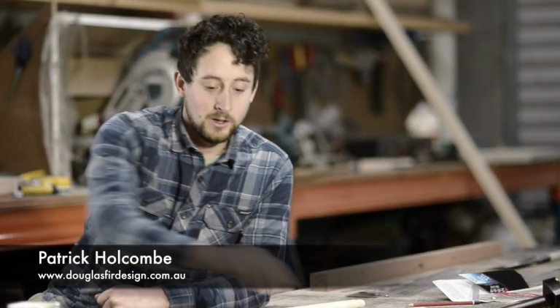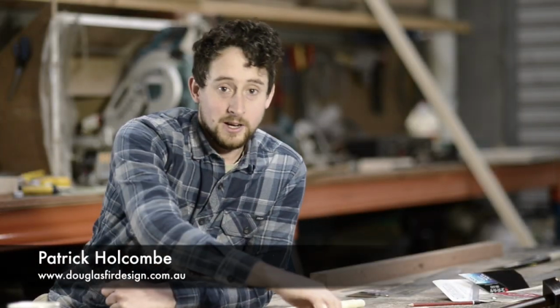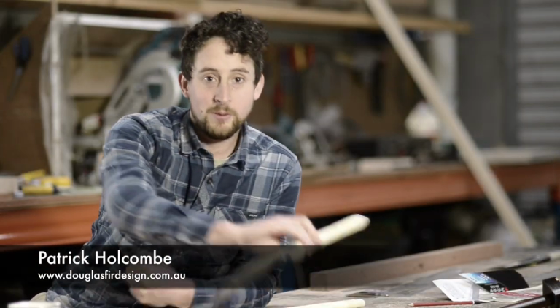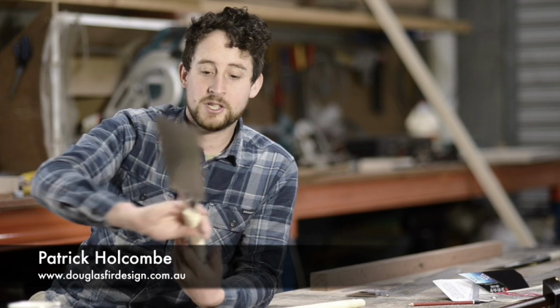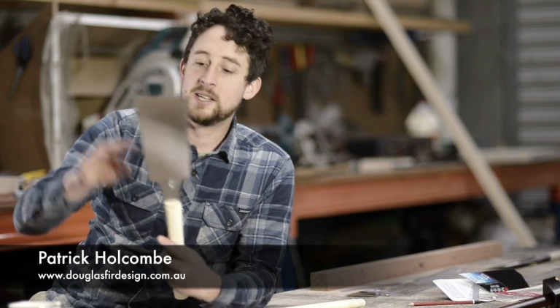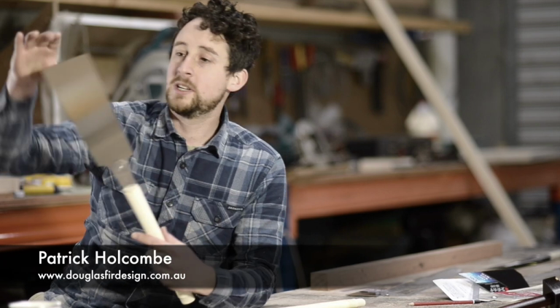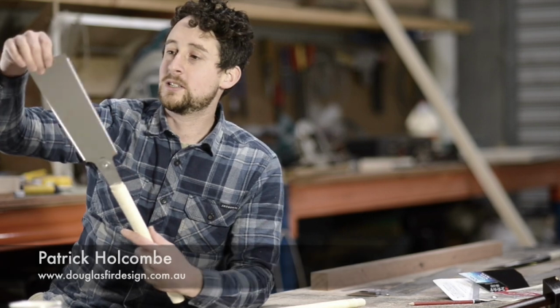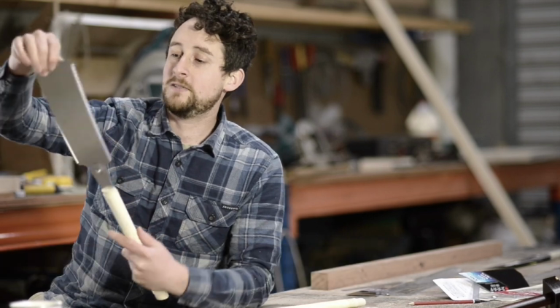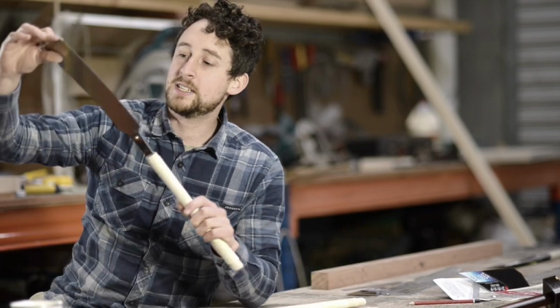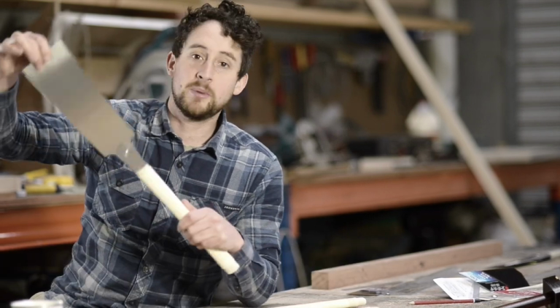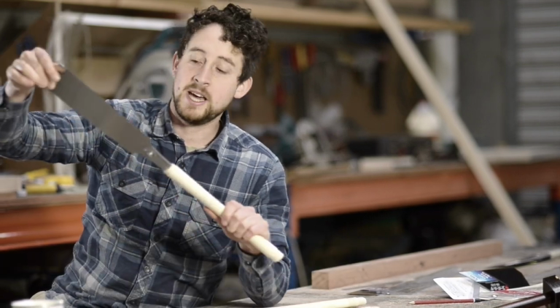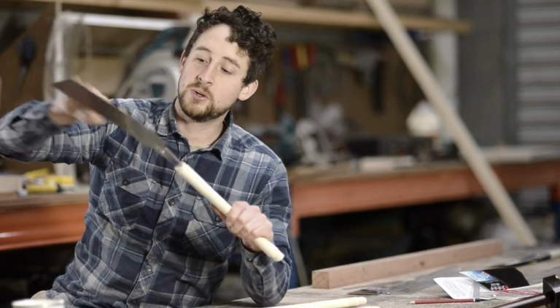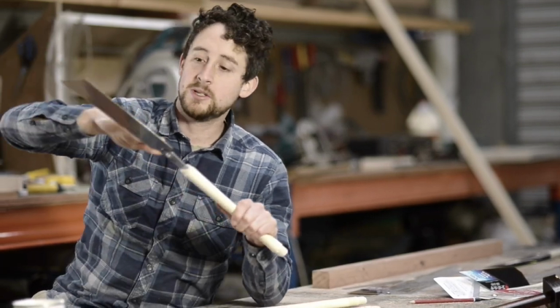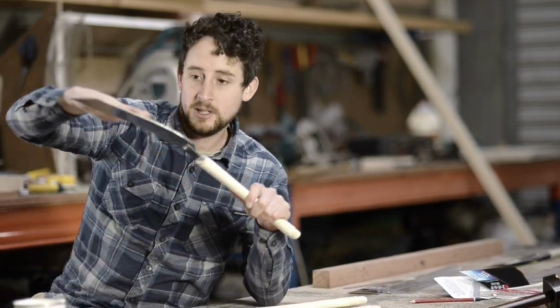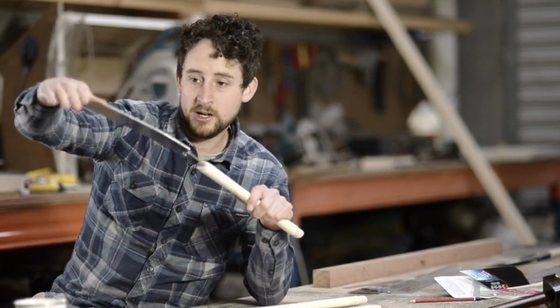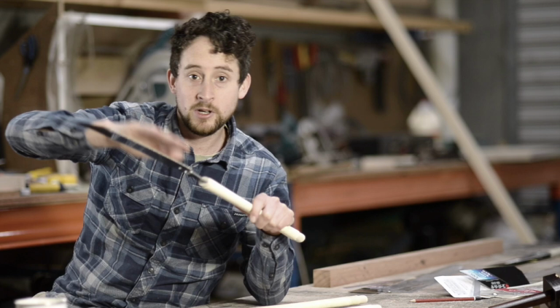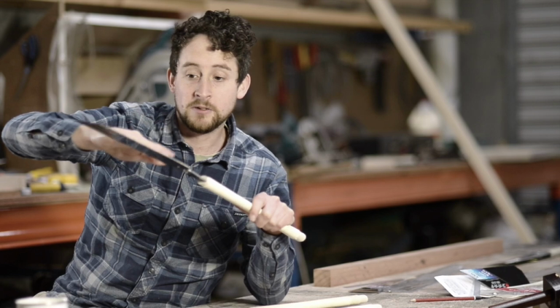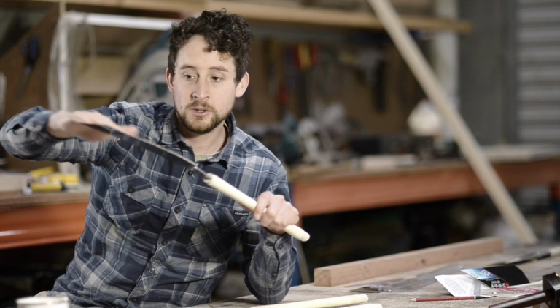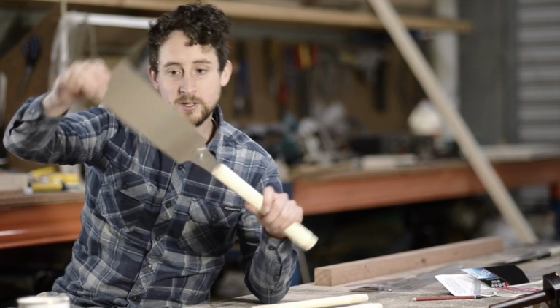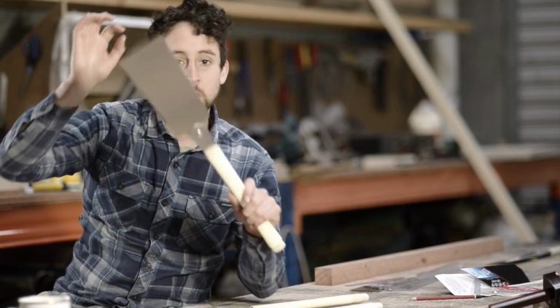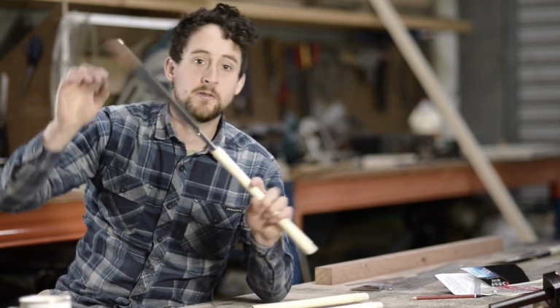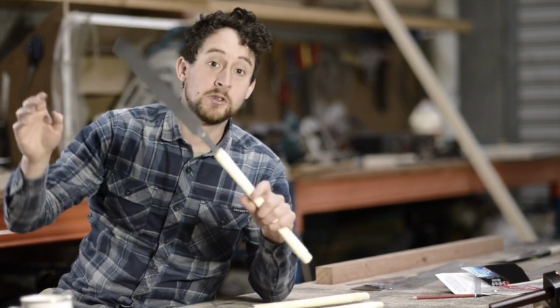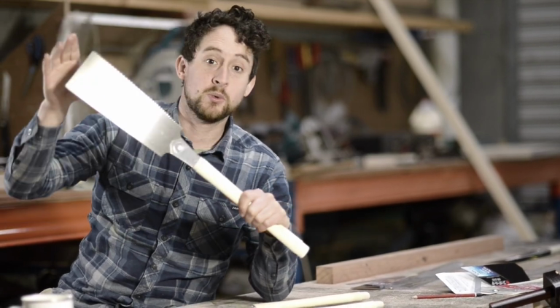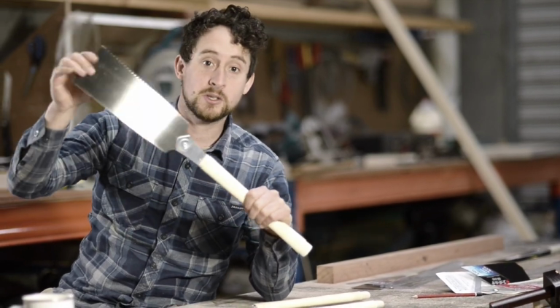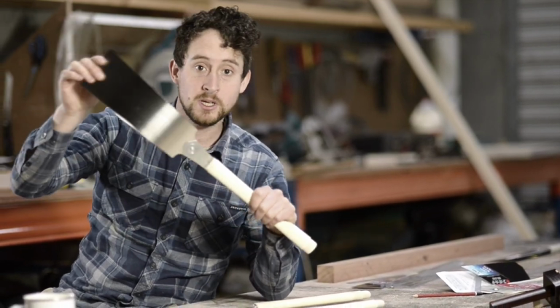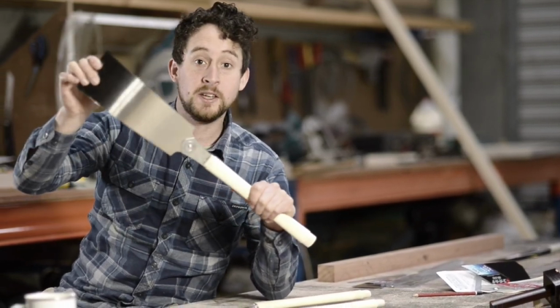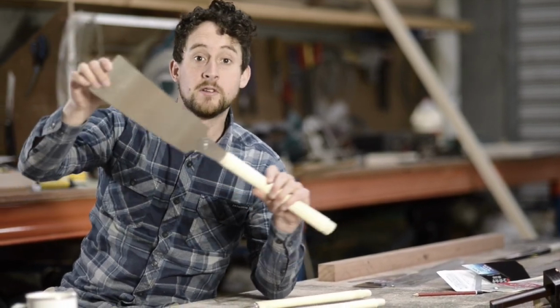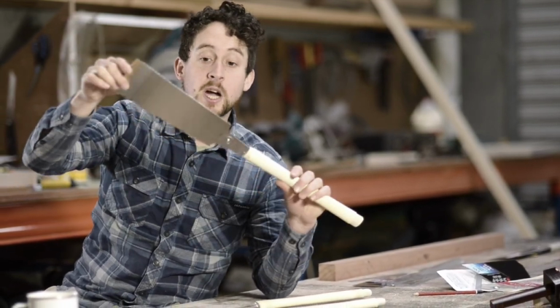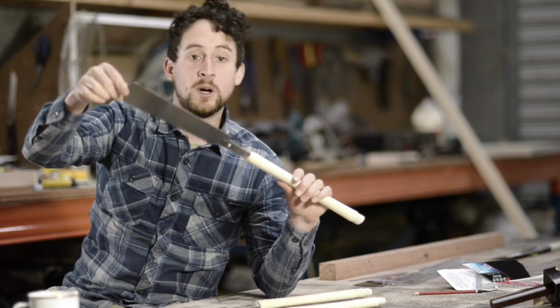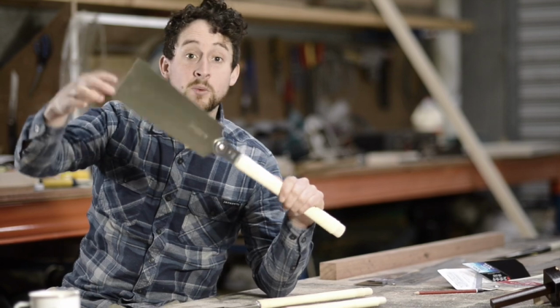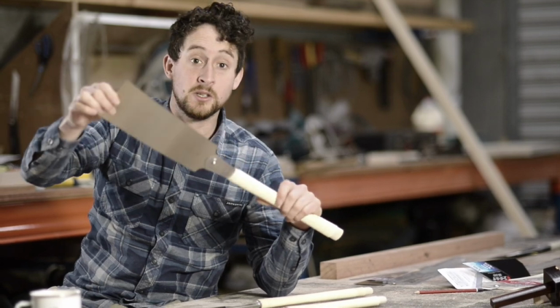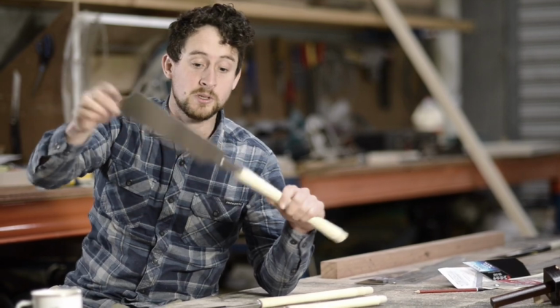I want to have a chat about some of these fantastic Japanese hand saws. They're really lovely to use. They look a bit different from your traditional Western saws, and they differ in a couple of ways in how you use them.